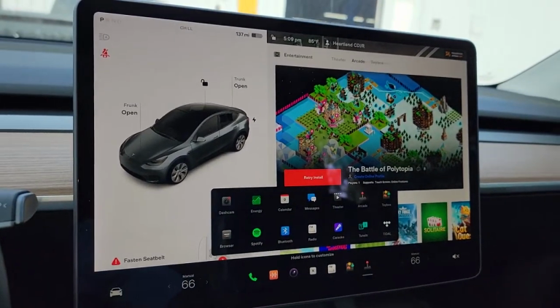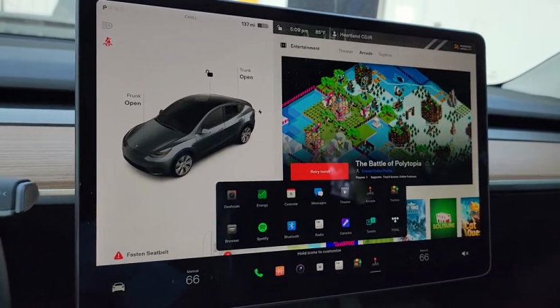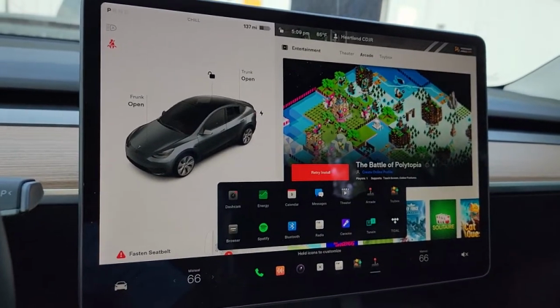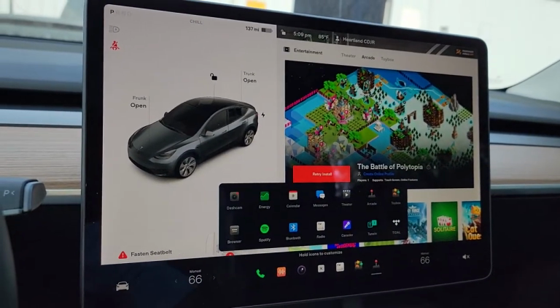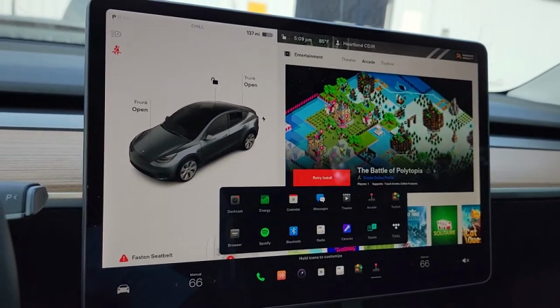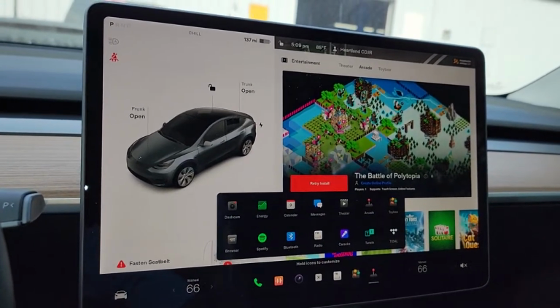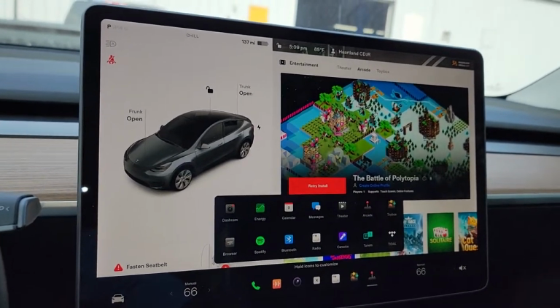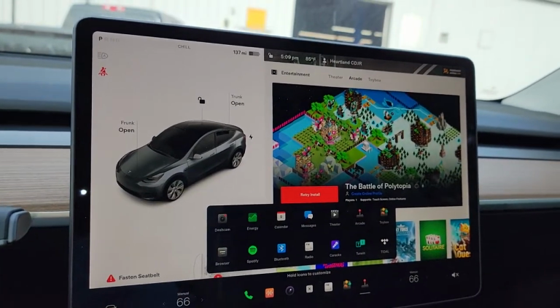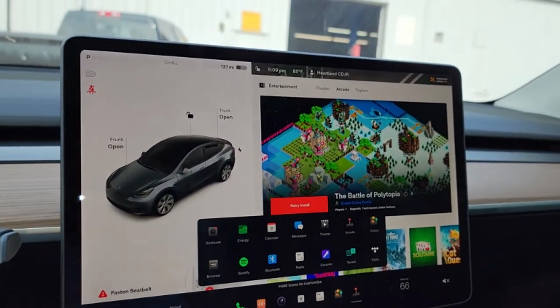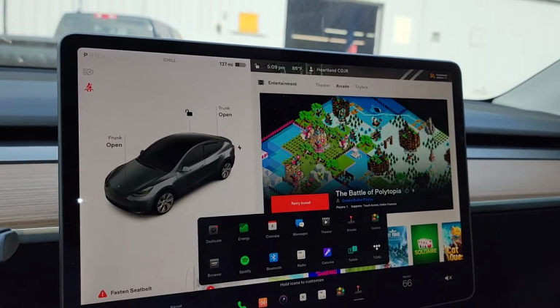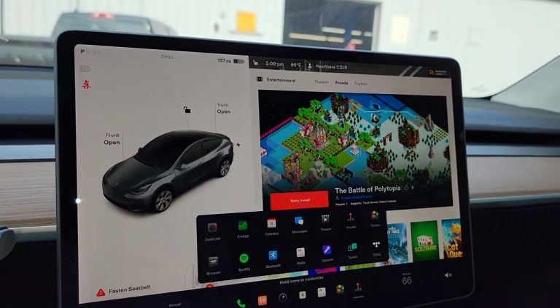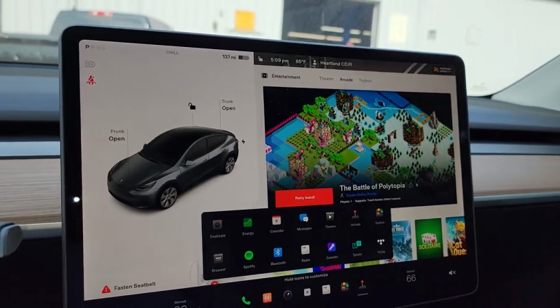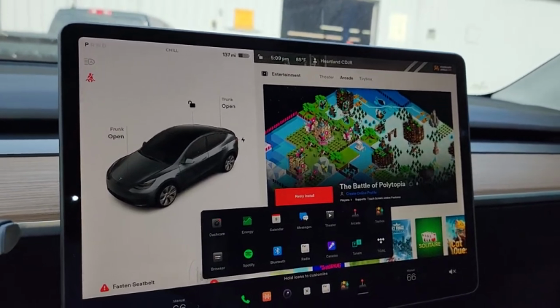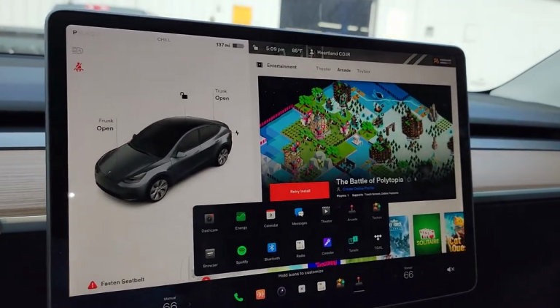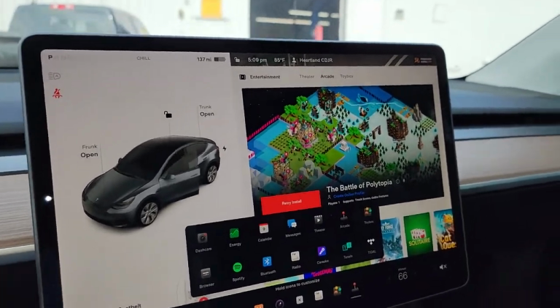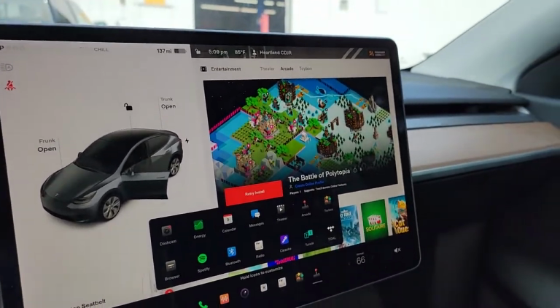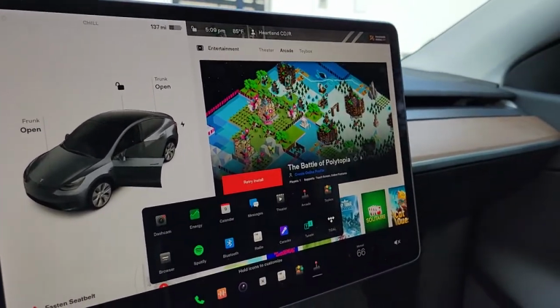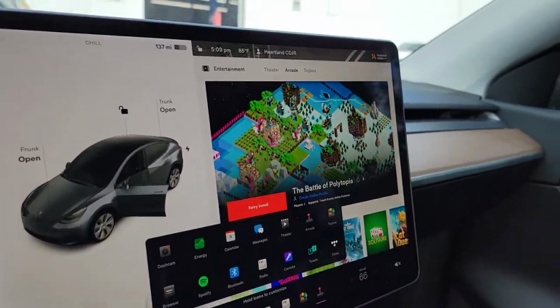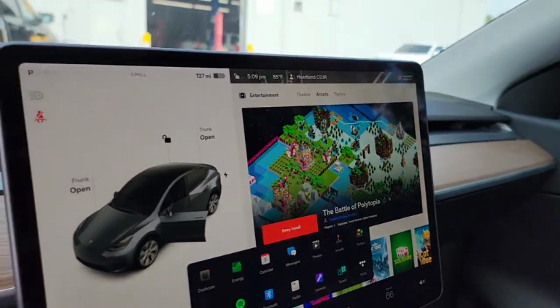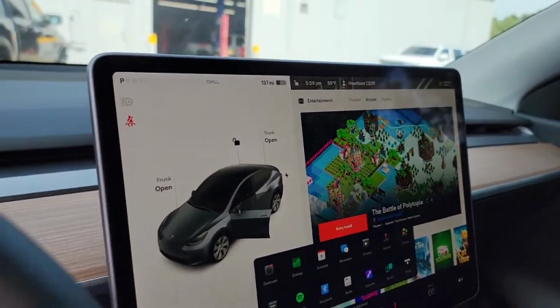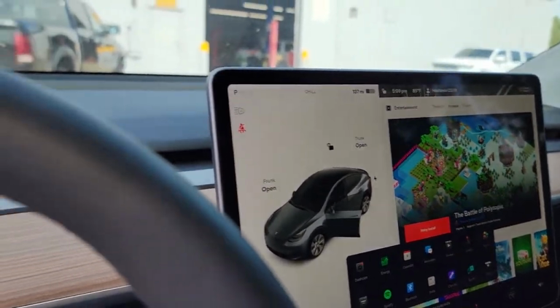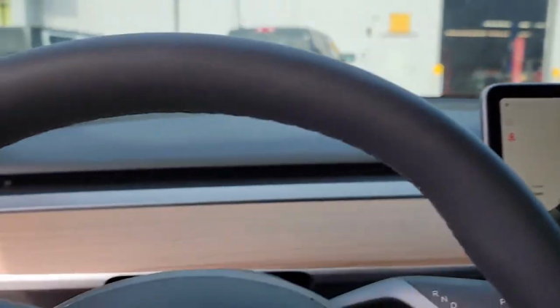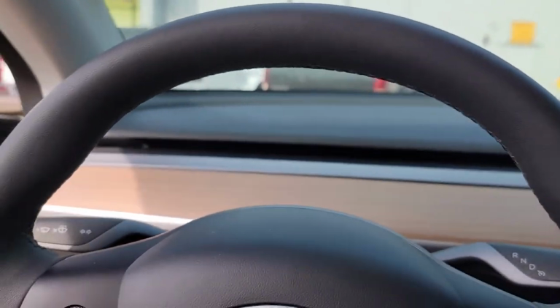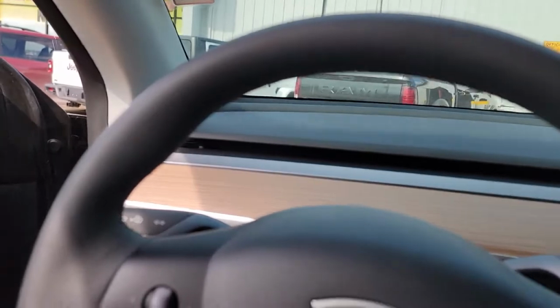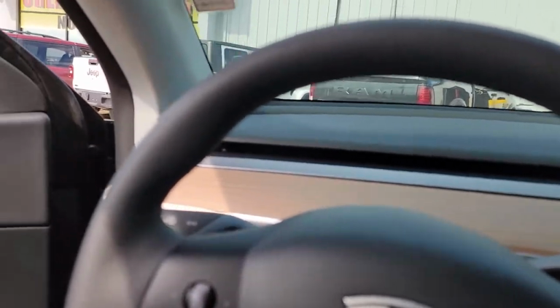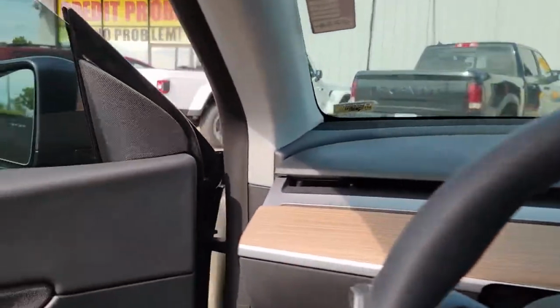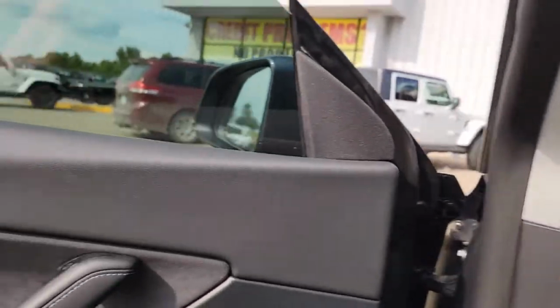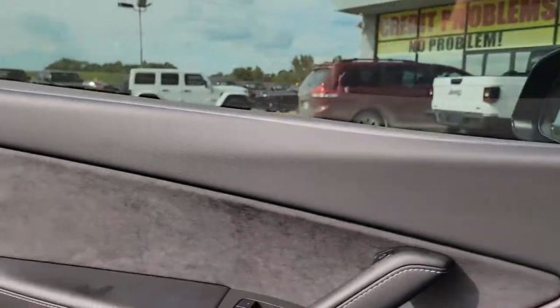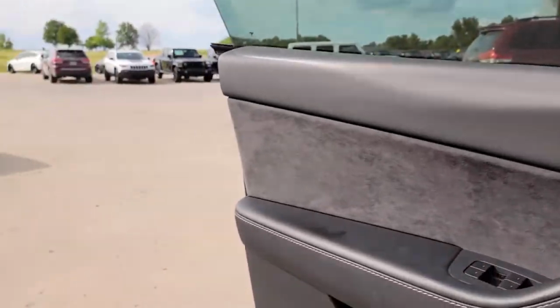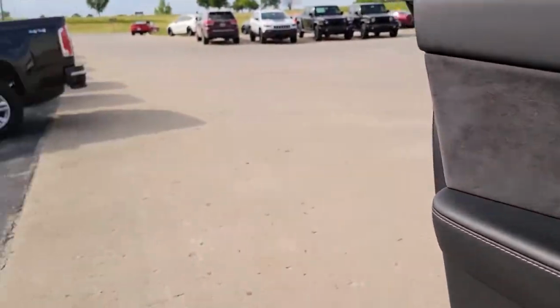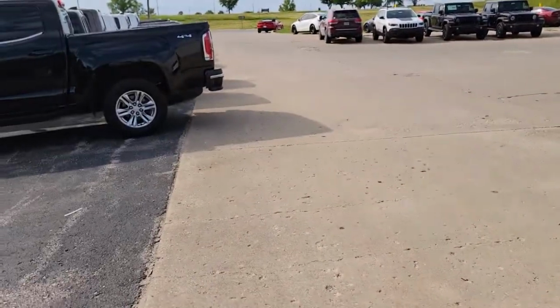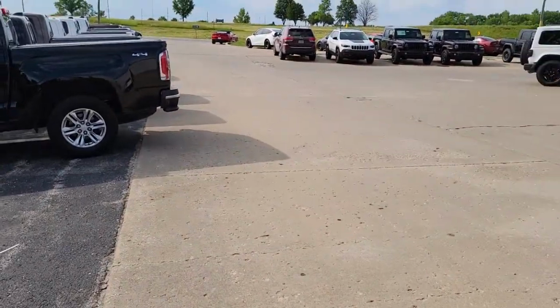One crazy thing is a radio won't work inside here because of the batteries. But they have an app for that so you can listen to your favorite country western radio station through an app.